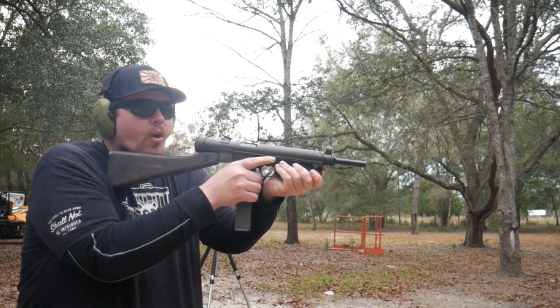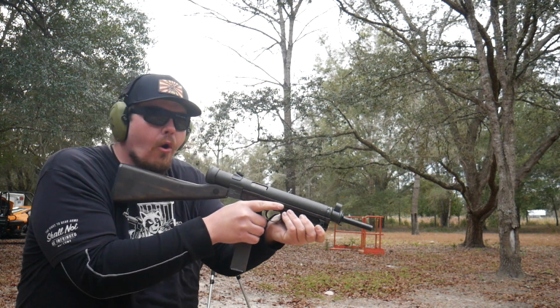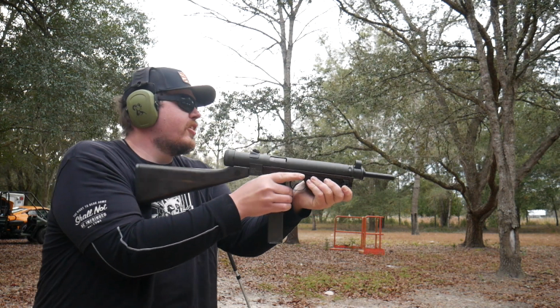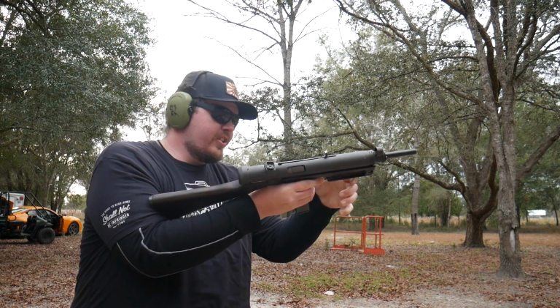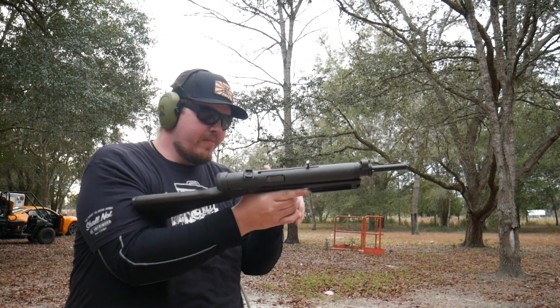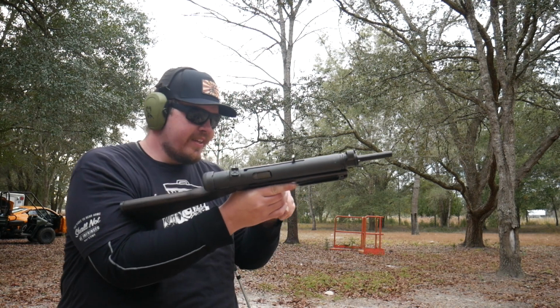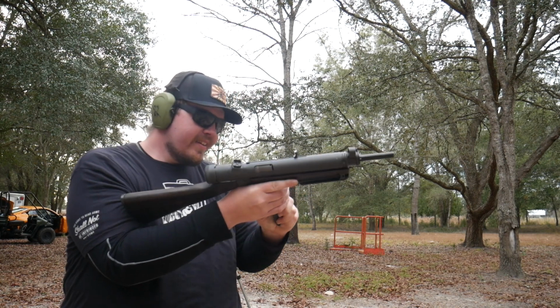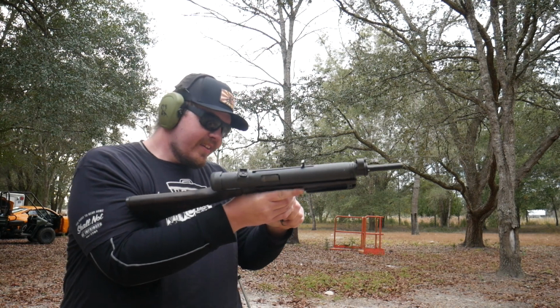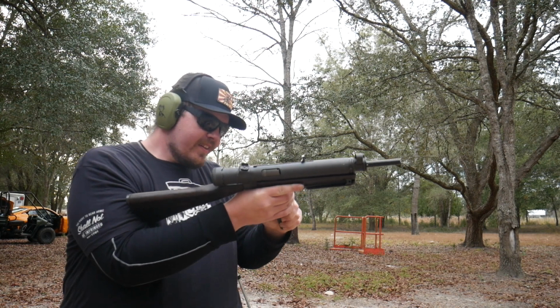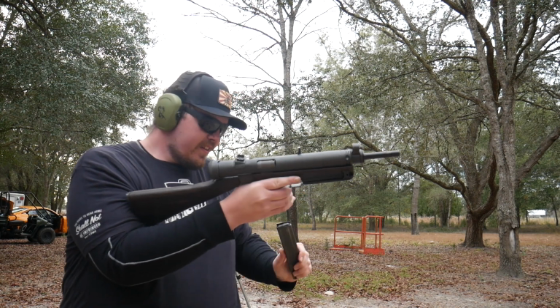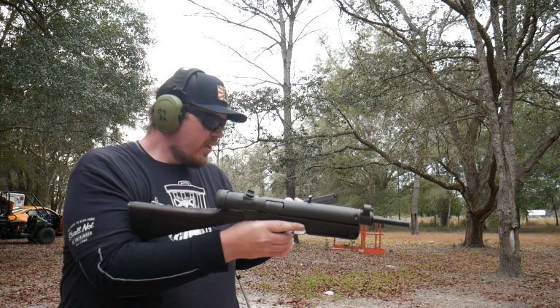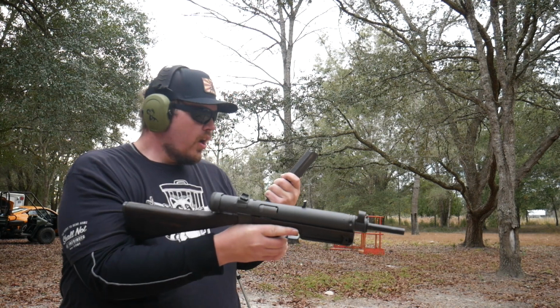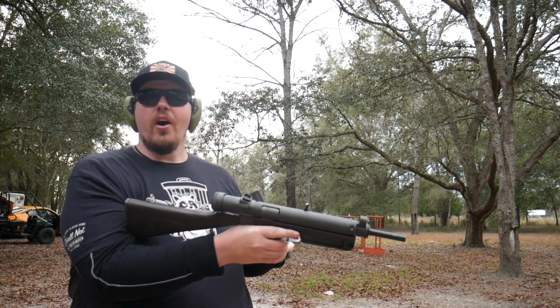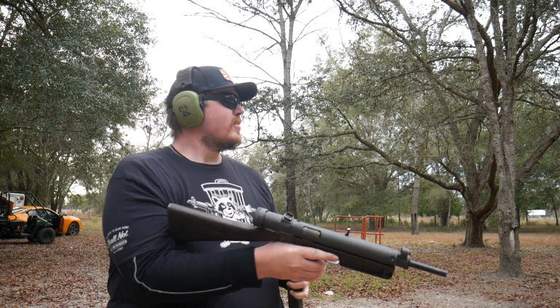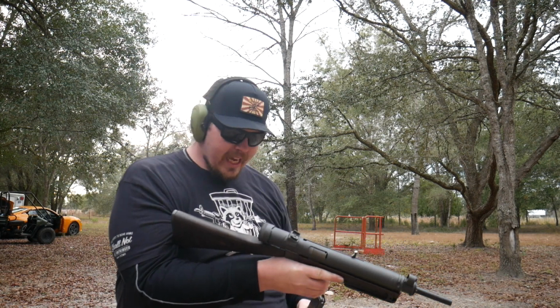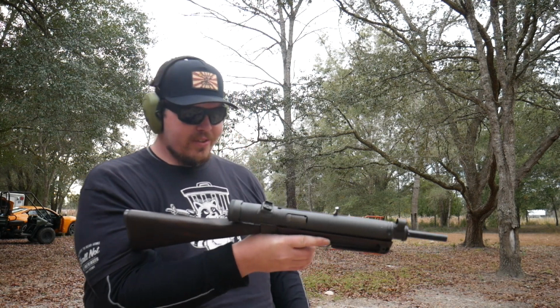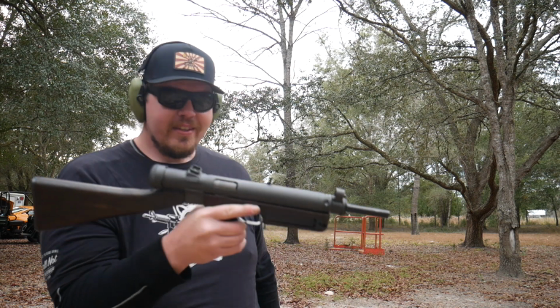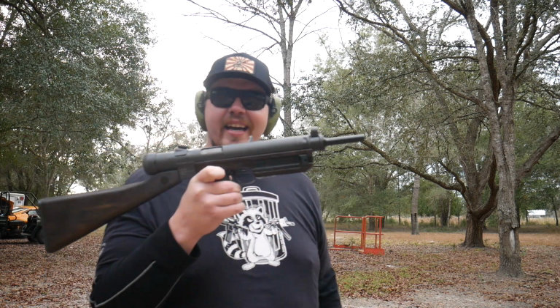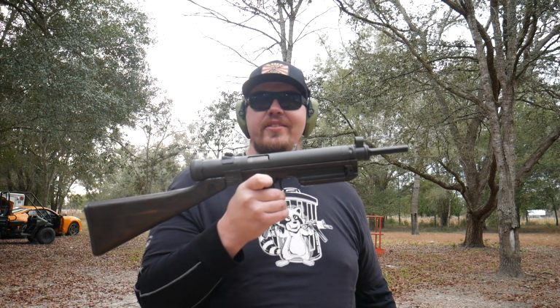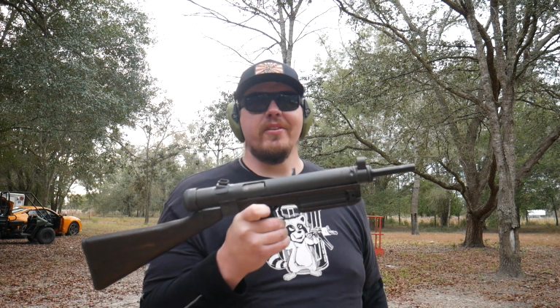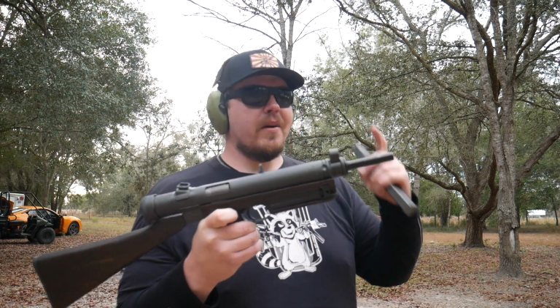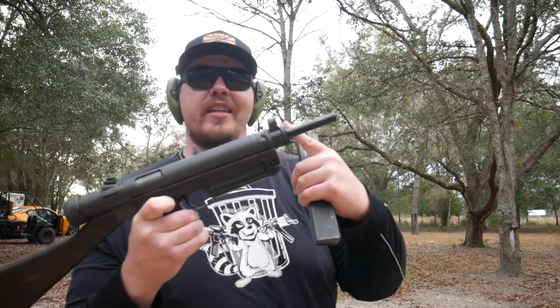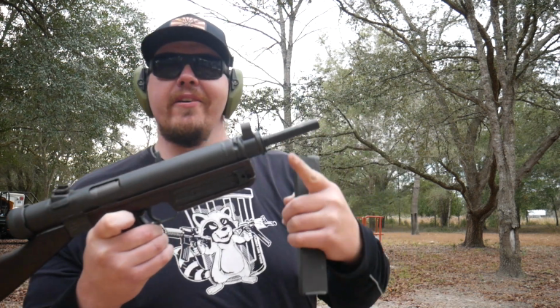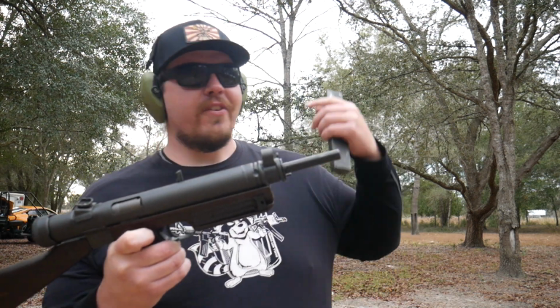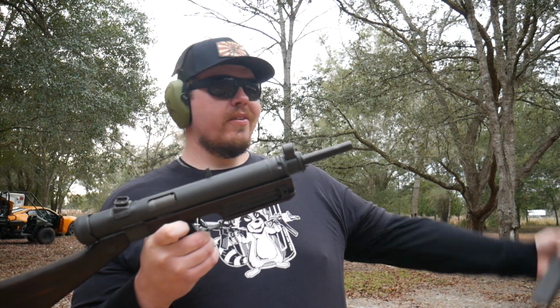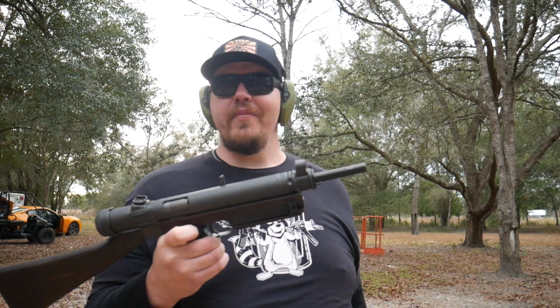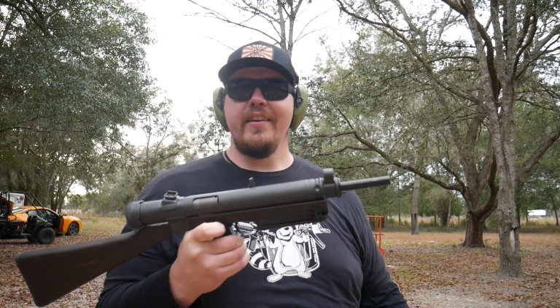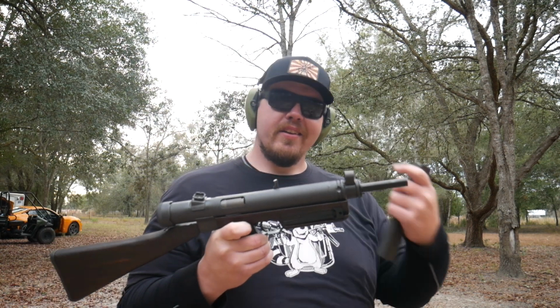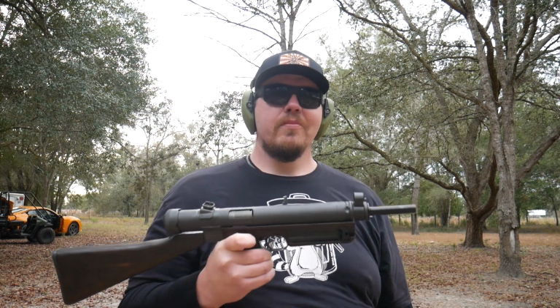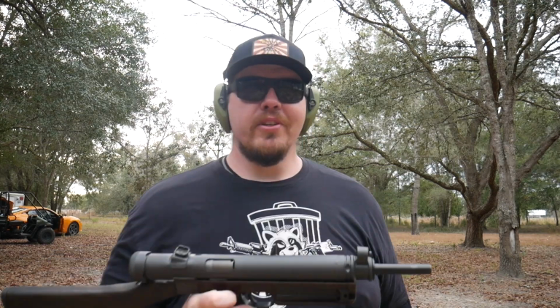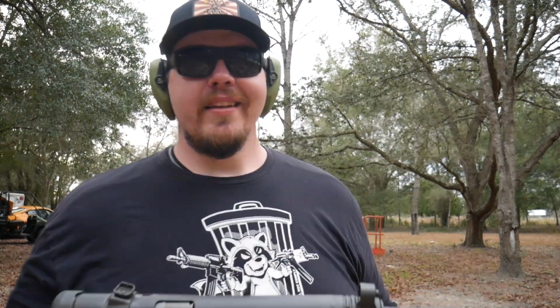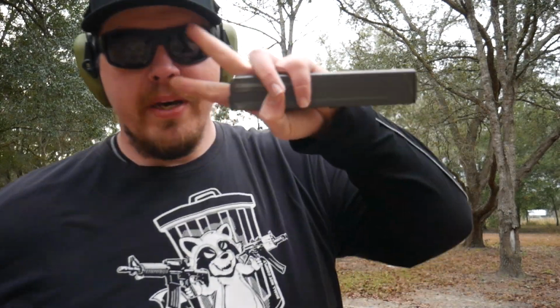Oh my gosh, that is amazing. I think it shoots like a hot damn. Oh yes! Guys, check out Stenparts.com if you're looking to get barrels for whatever you need. Pretty sweet. Peace.